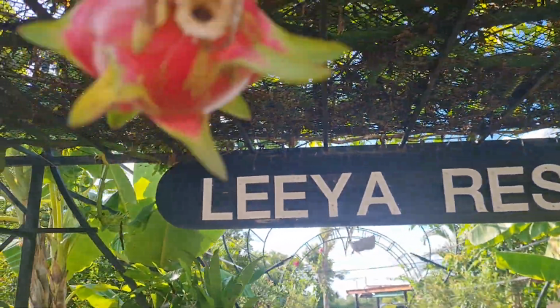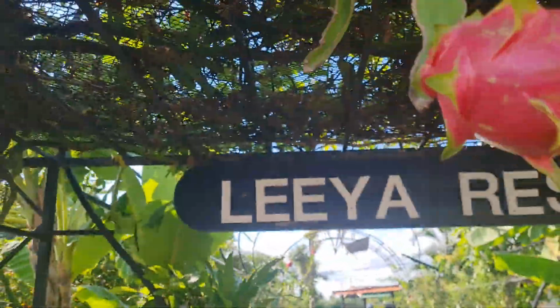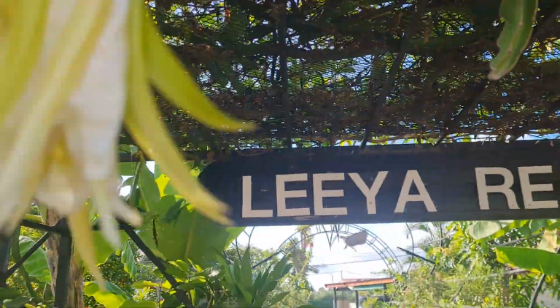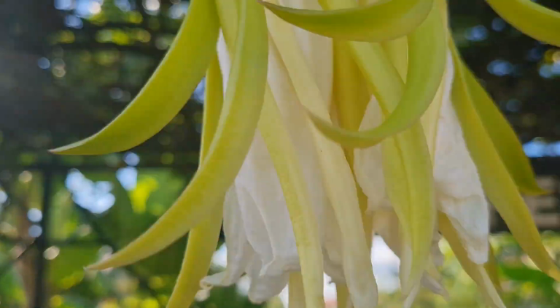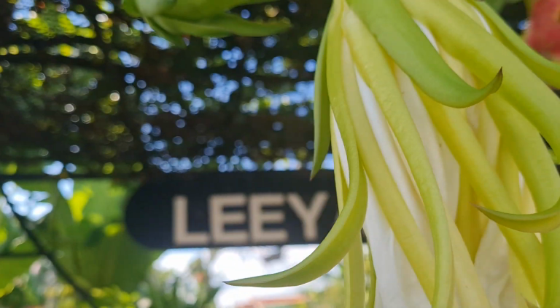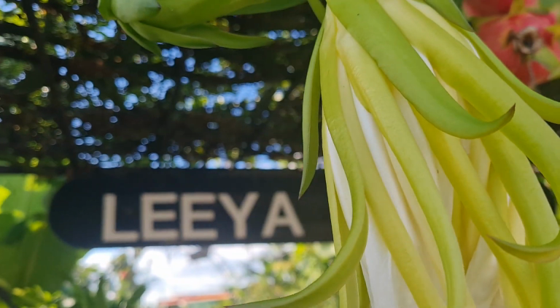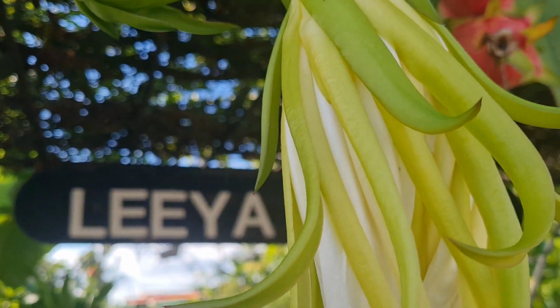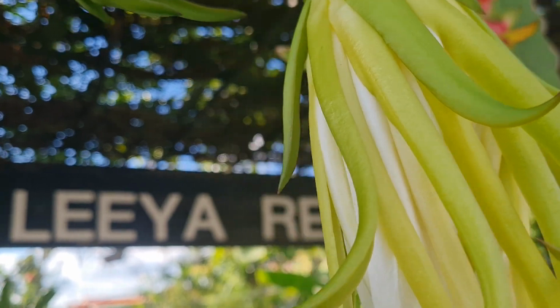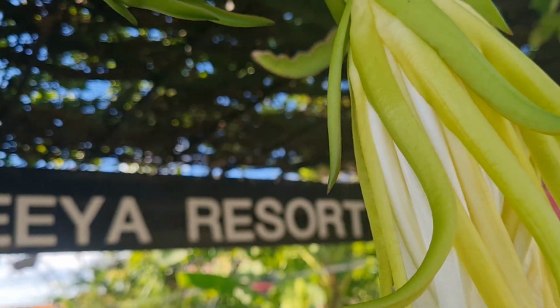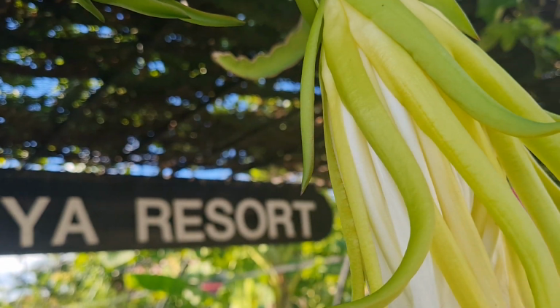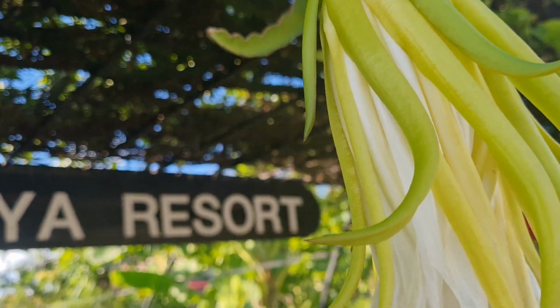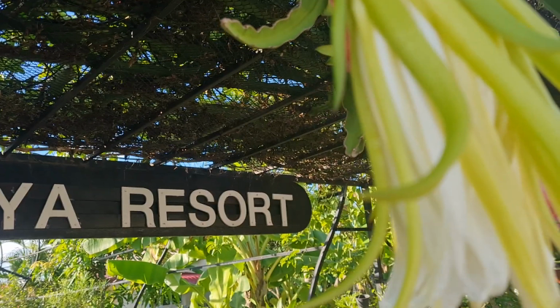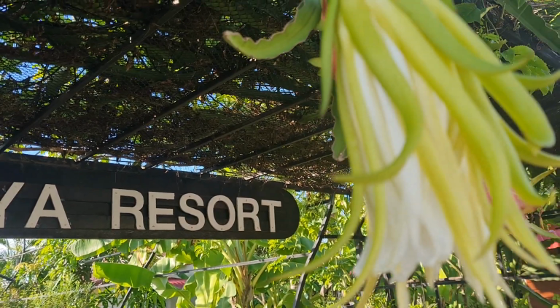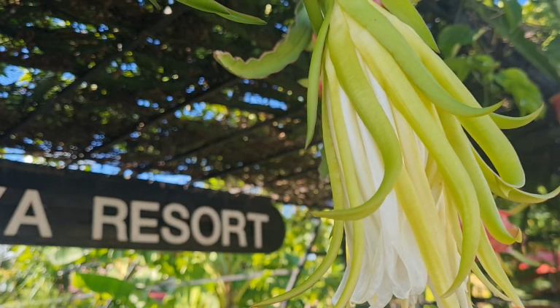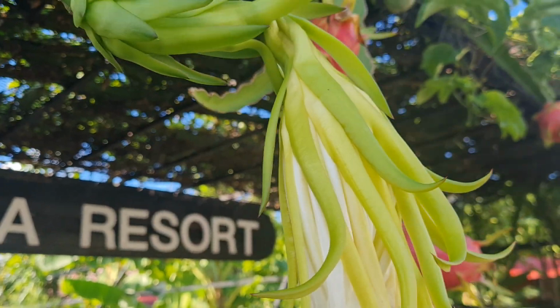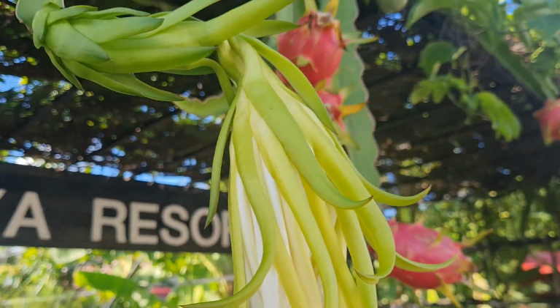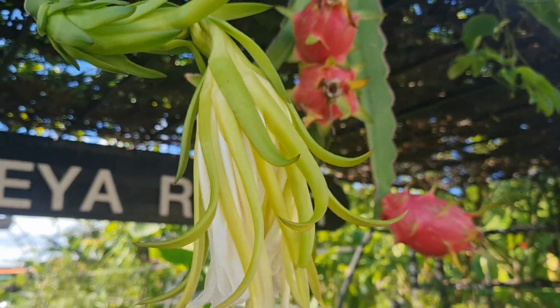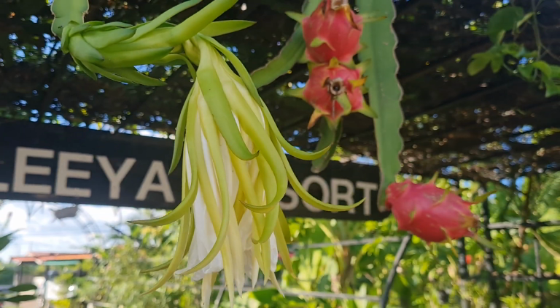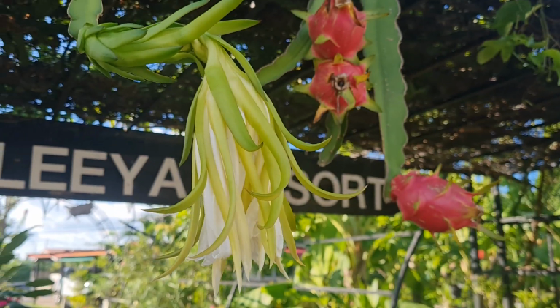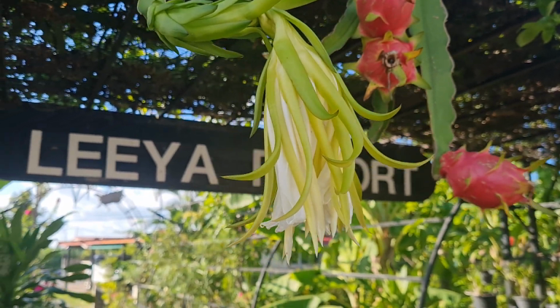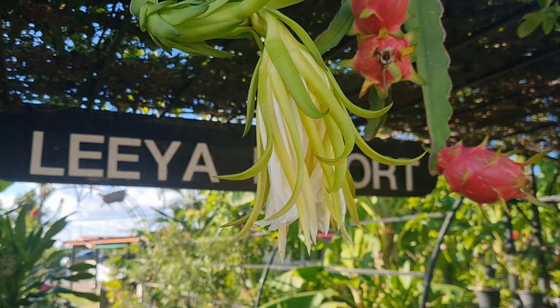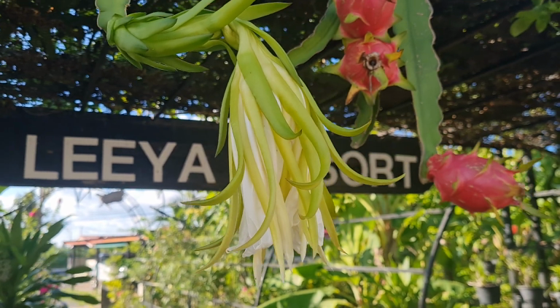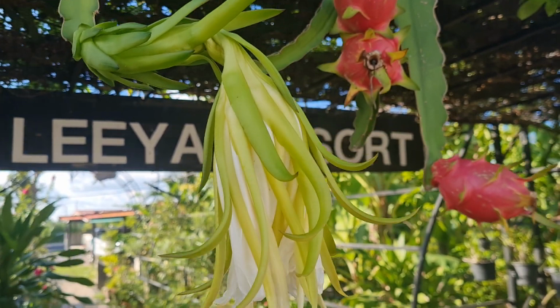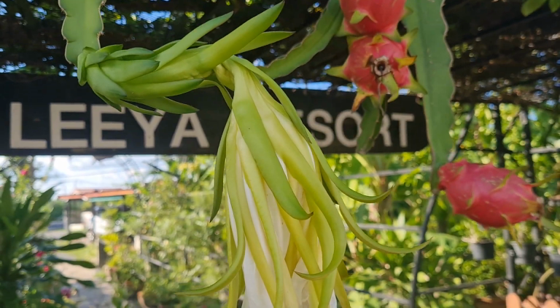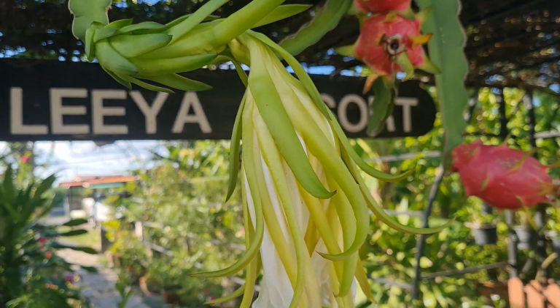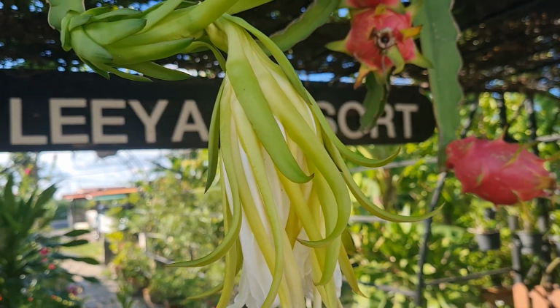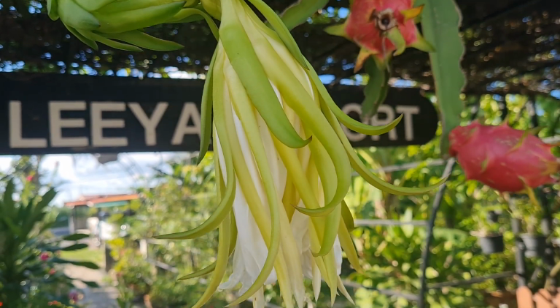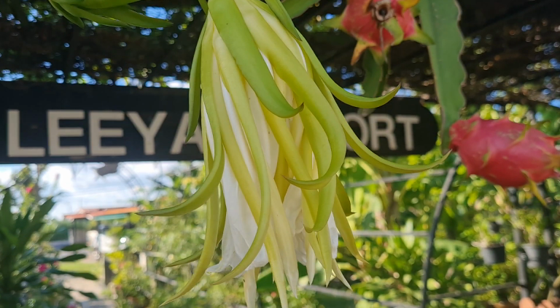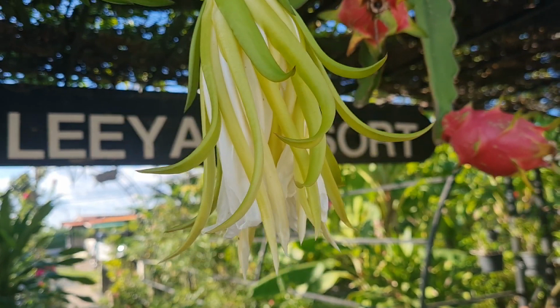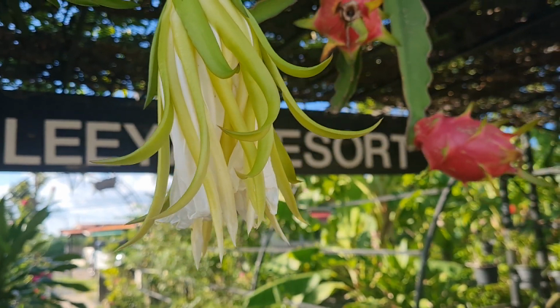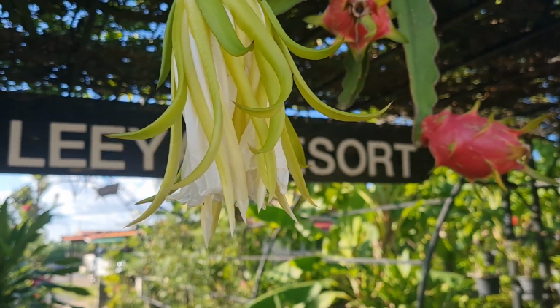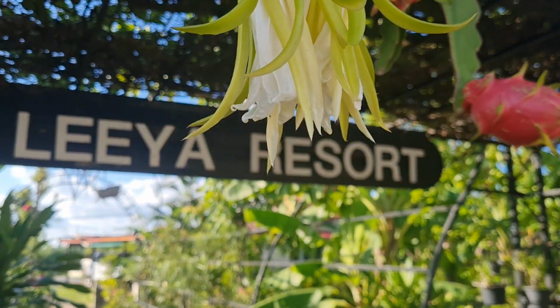That's the dragon fruit just starting to go into flower. We've had heavy, heavy rain for the last week so that's maybe affecting the flowers — maybe too much water.